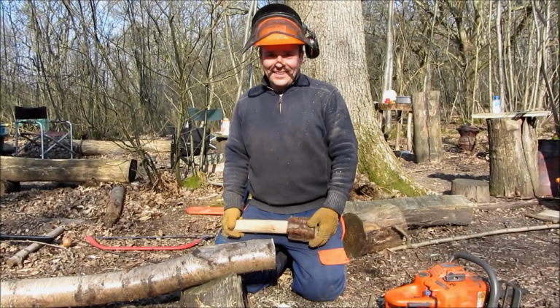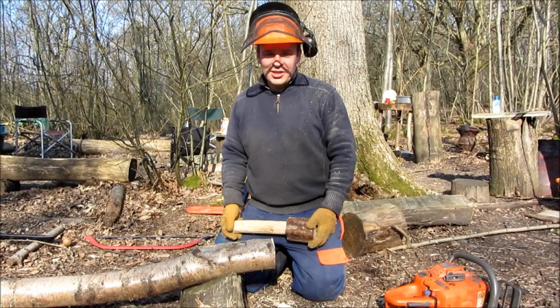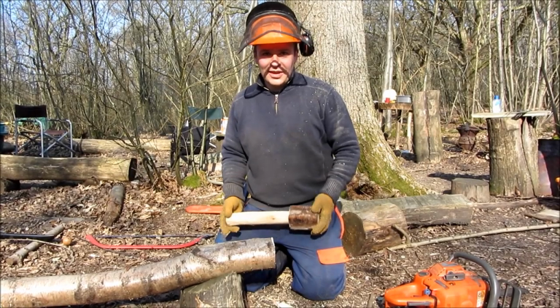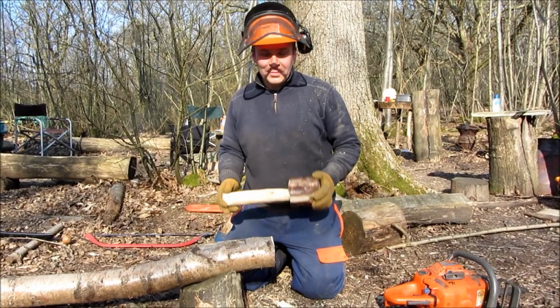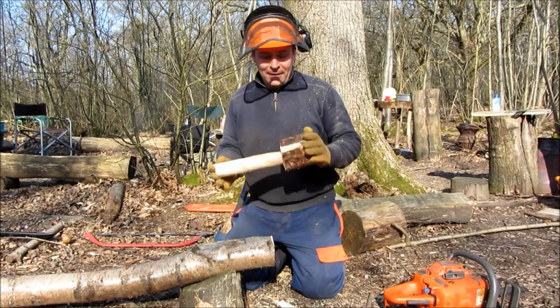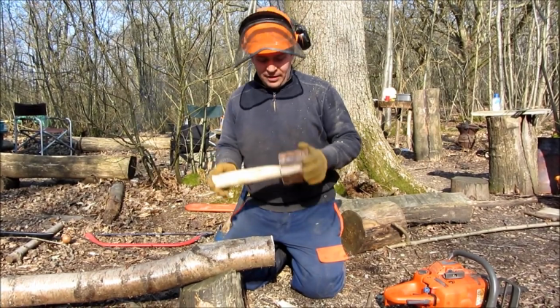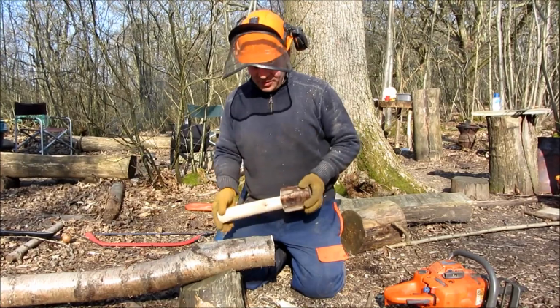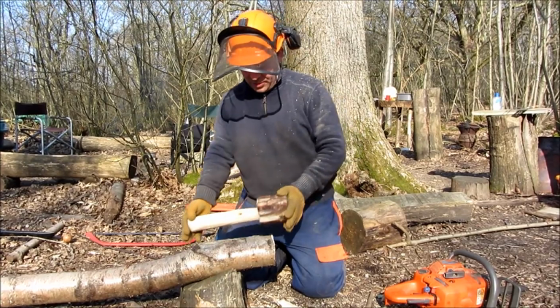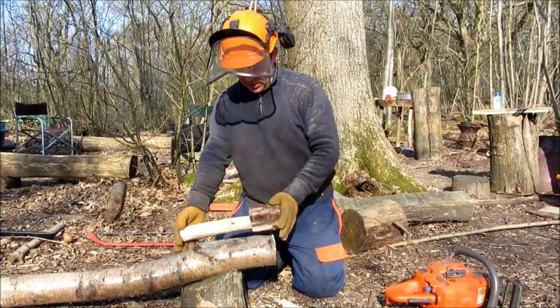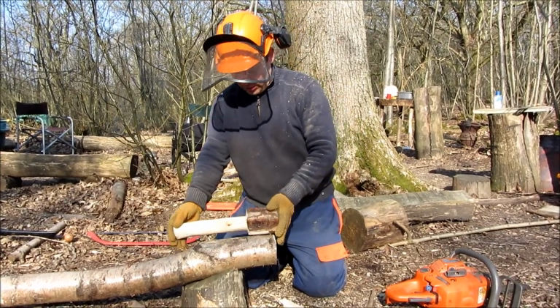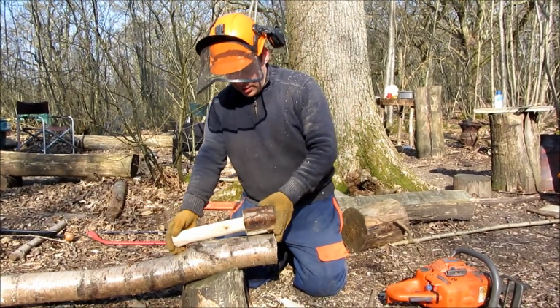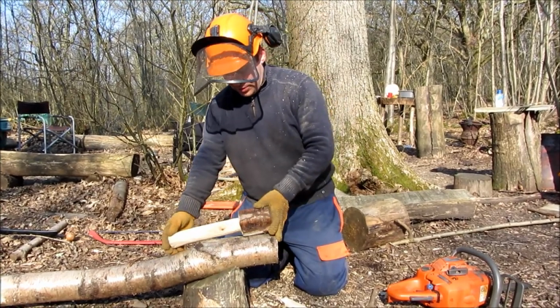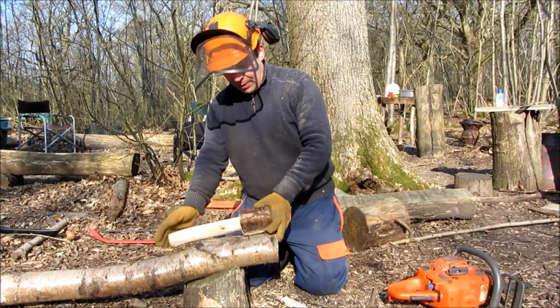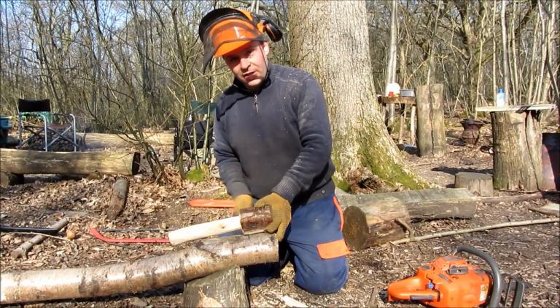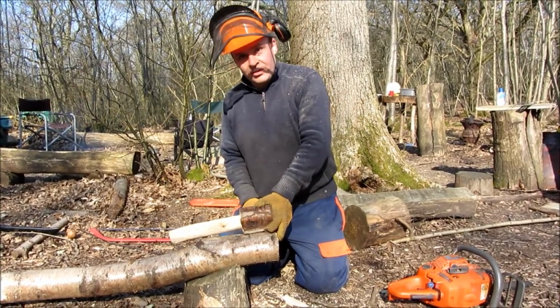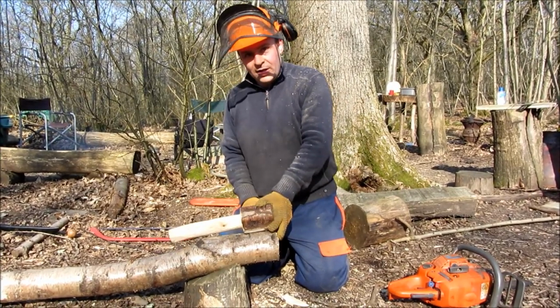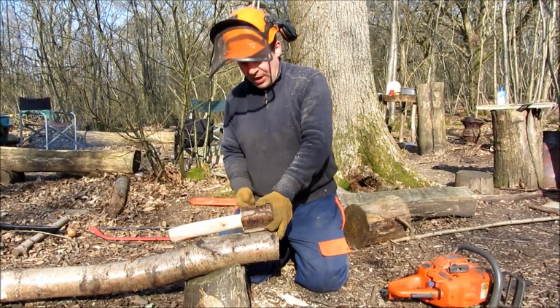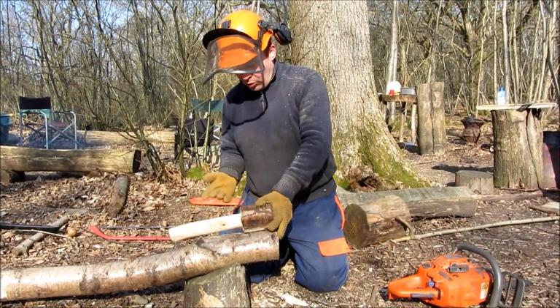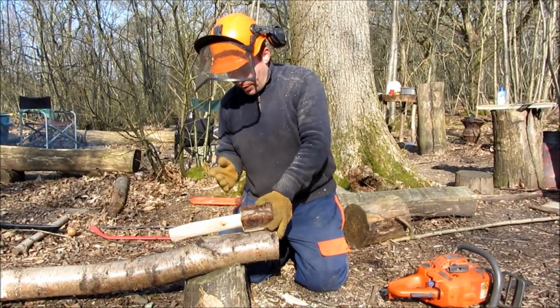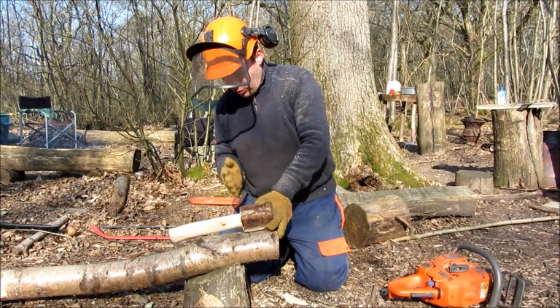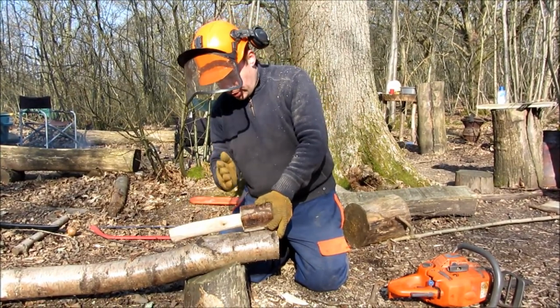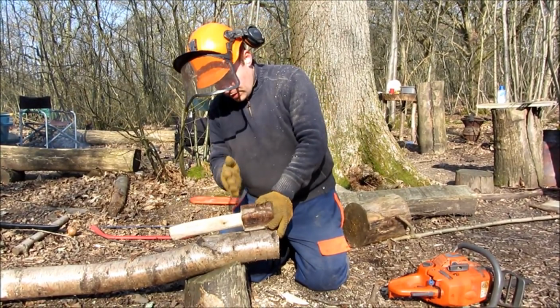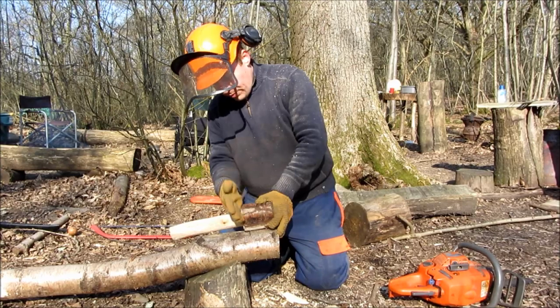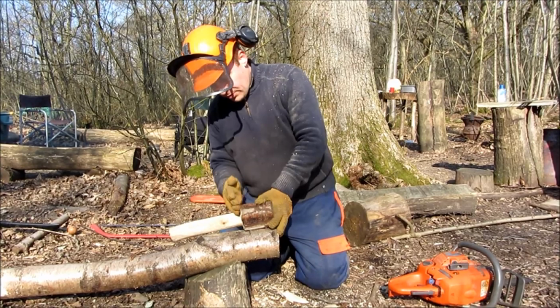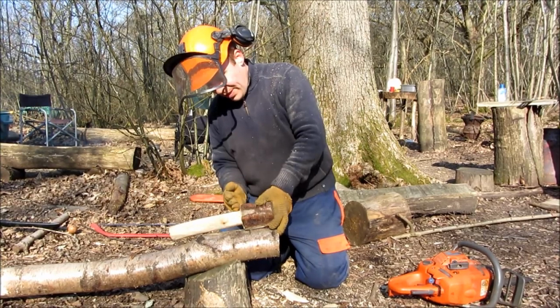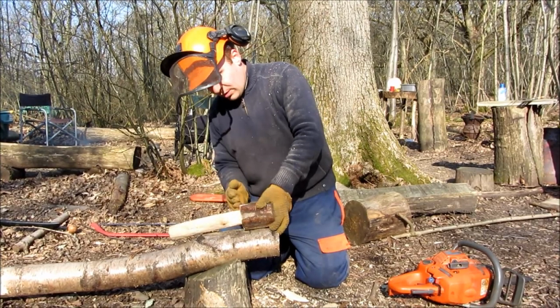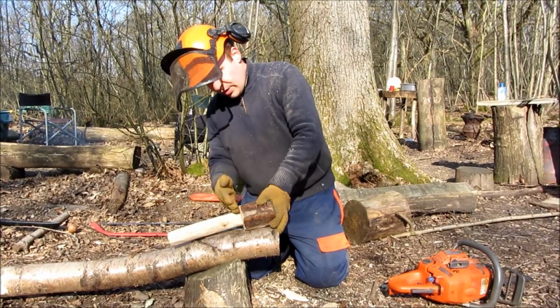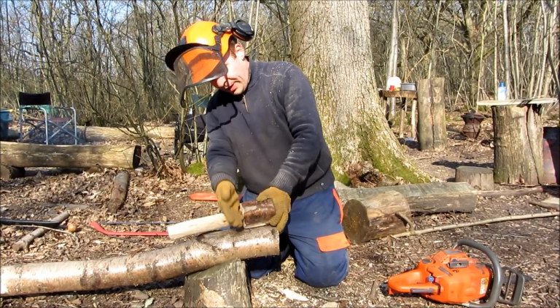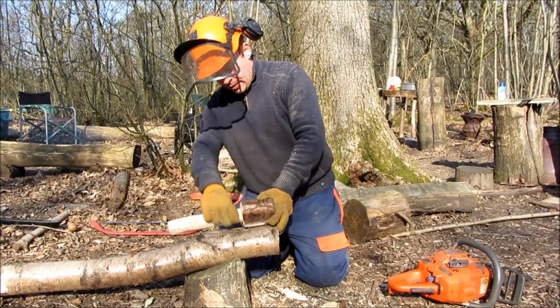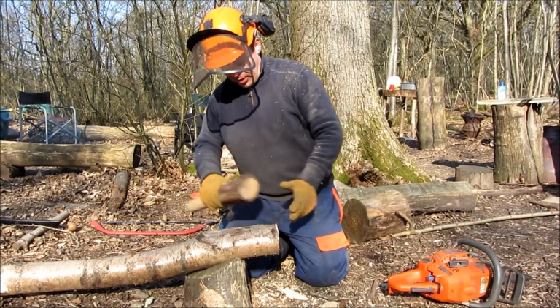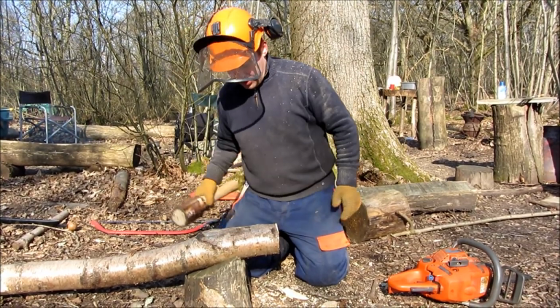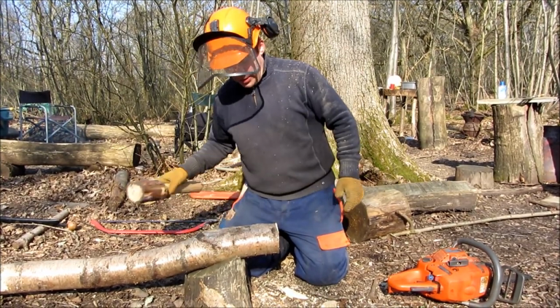I'm going to show you how to make a mallet like this from a single log. The first step is to use a chainsaw or bow saw to trim down to where the handle is going to be. So I'll do that now.